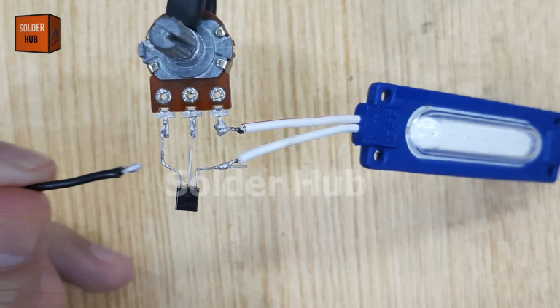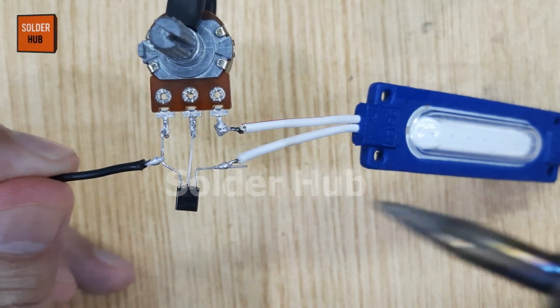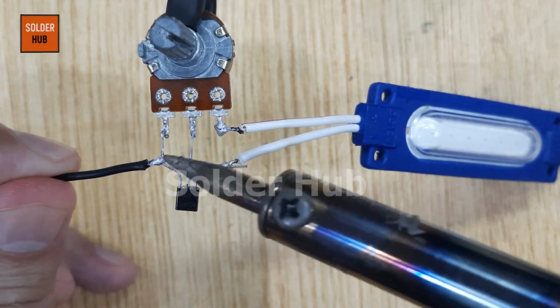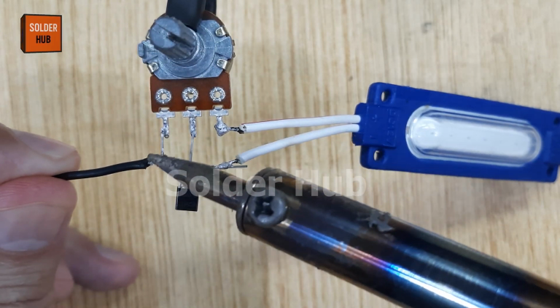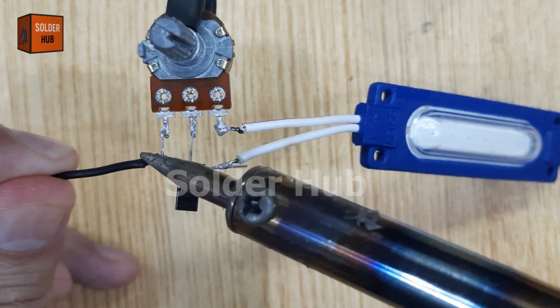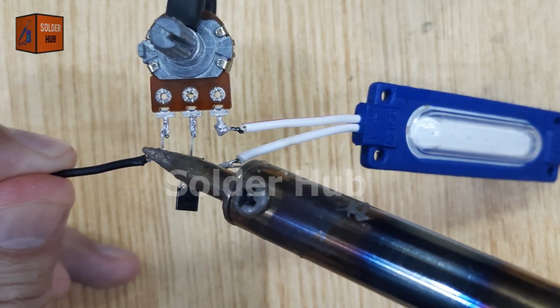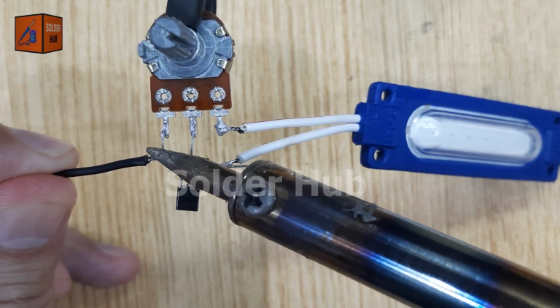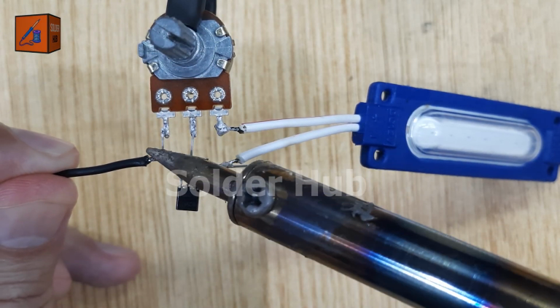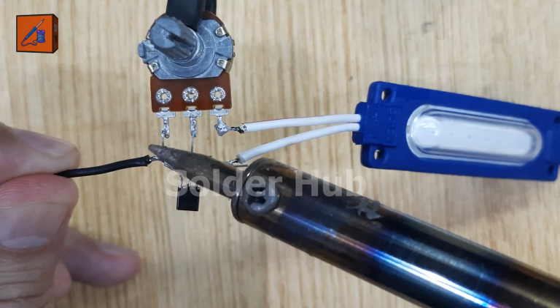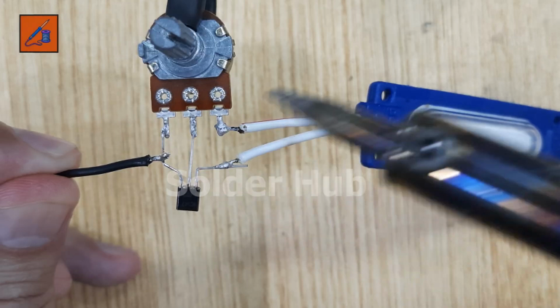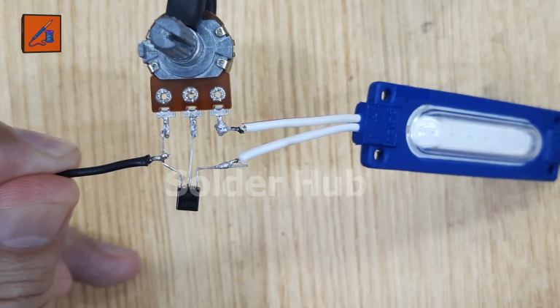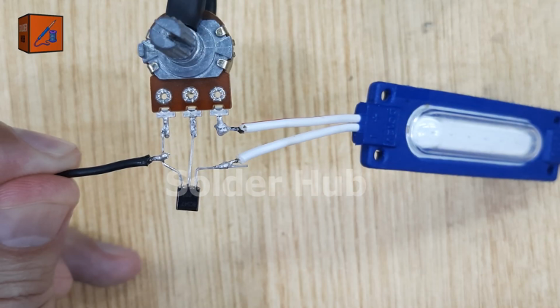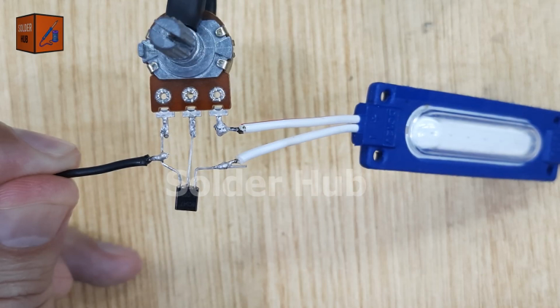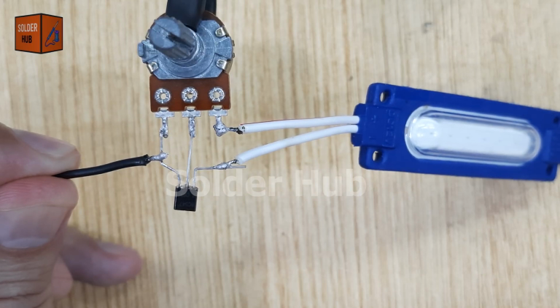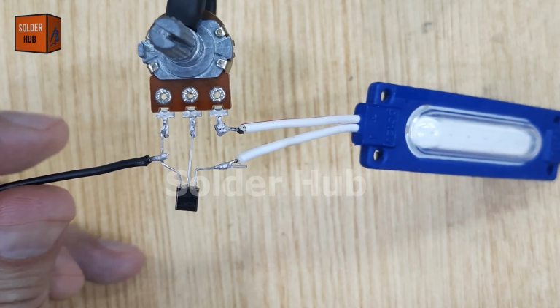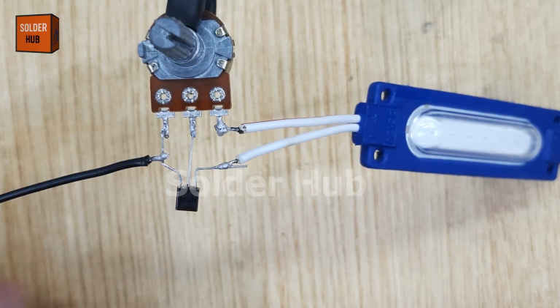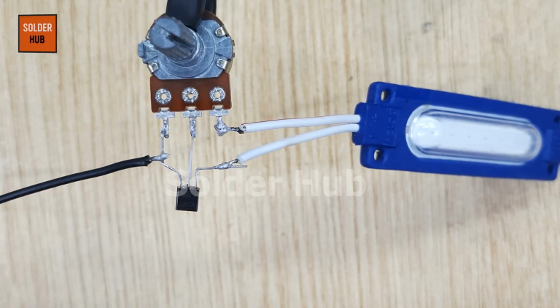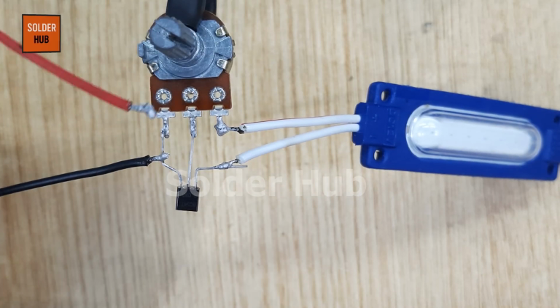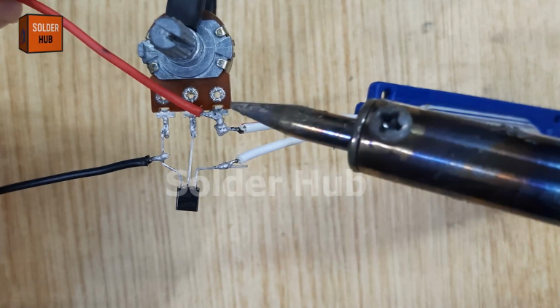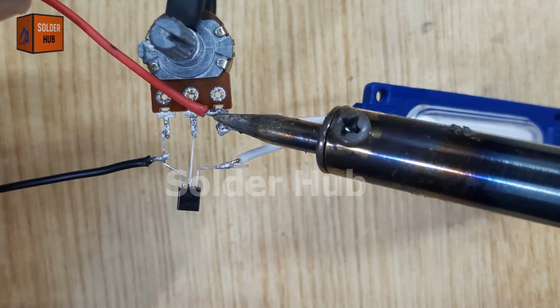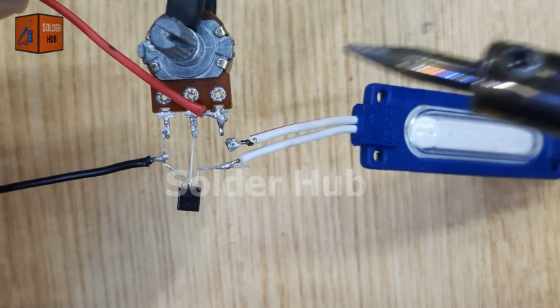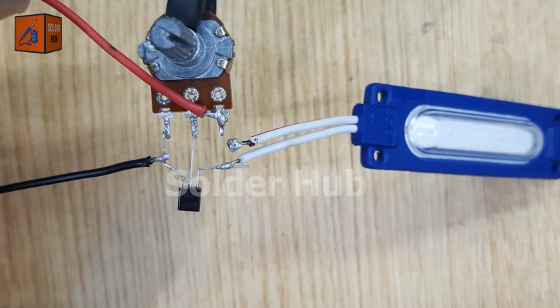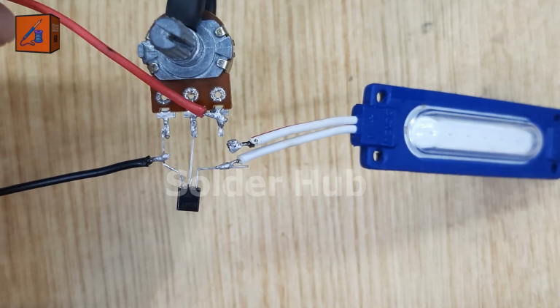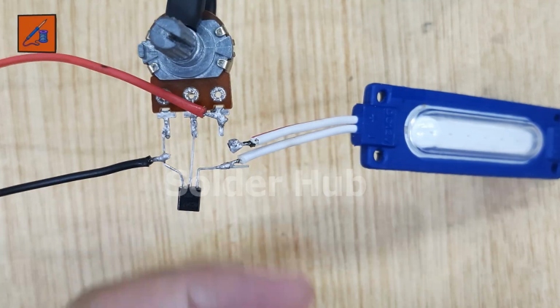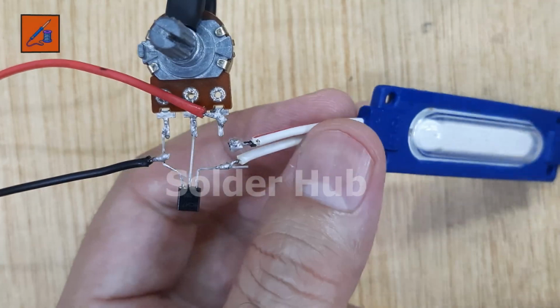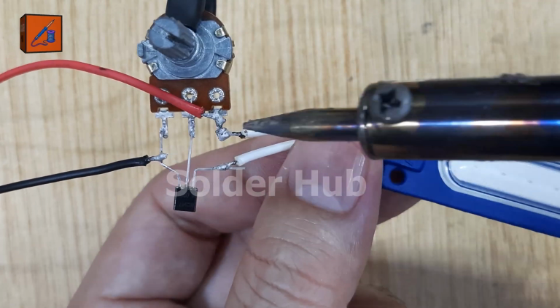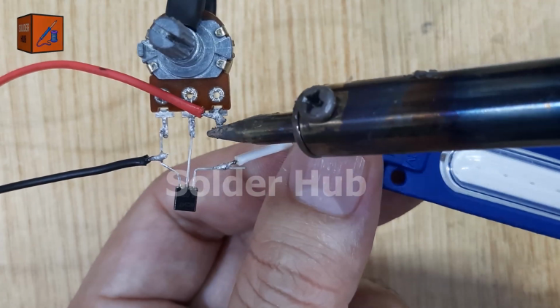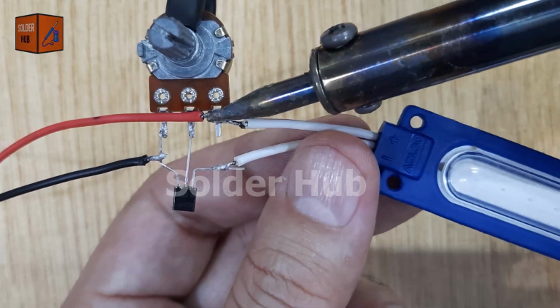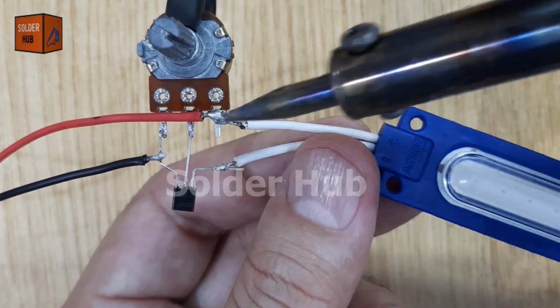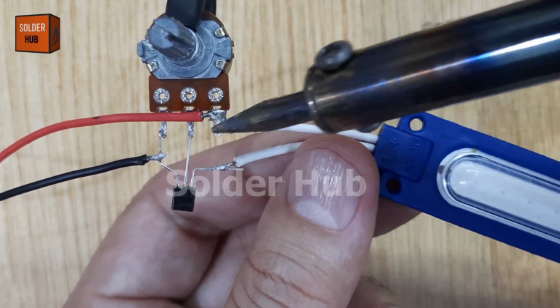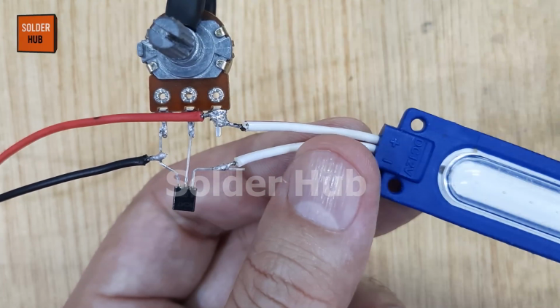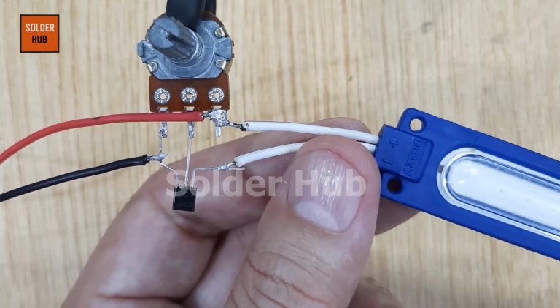Finally, I'll connect the power supply. The negative wire of the 12 volt battery will be soldered to the emitter pin of the transistor, and the positive wire of the battery will be connected to the positive pin of the LED.